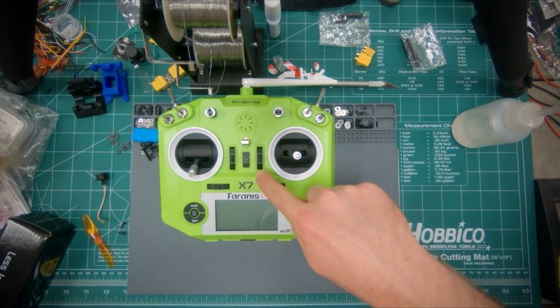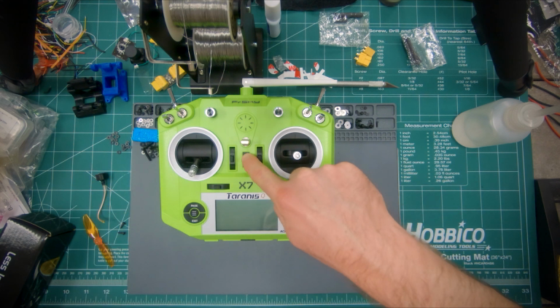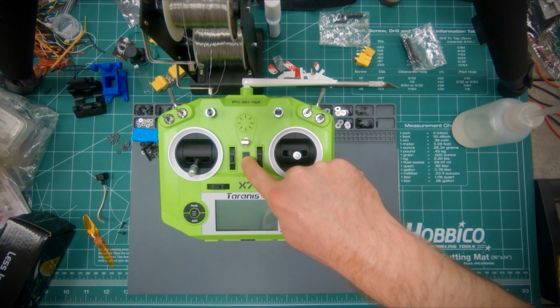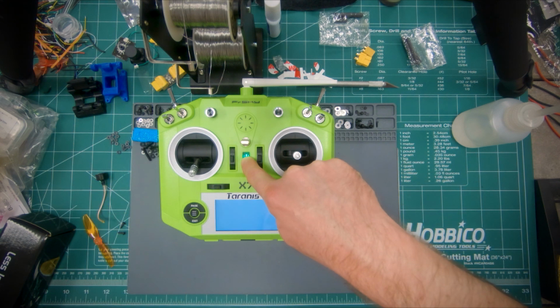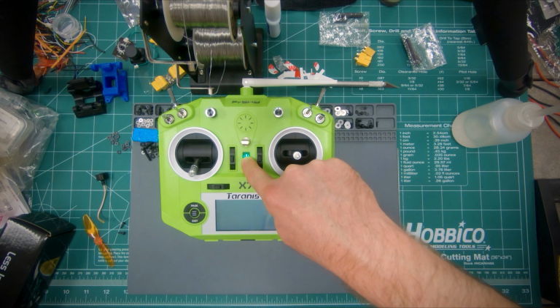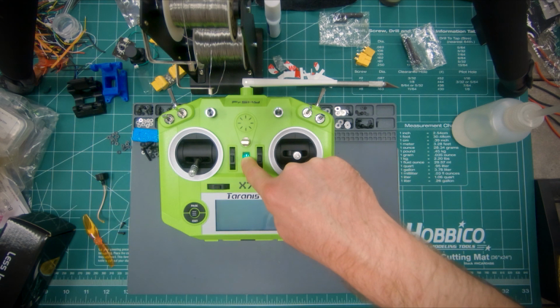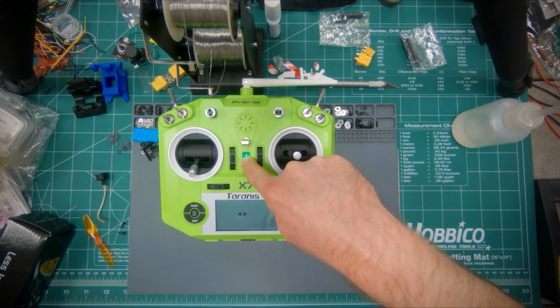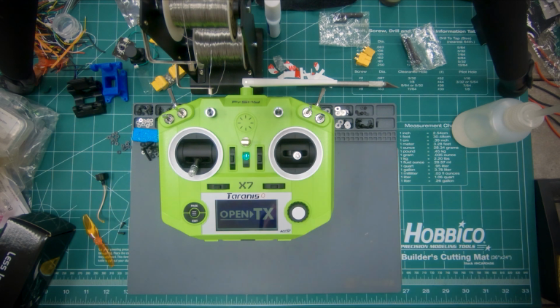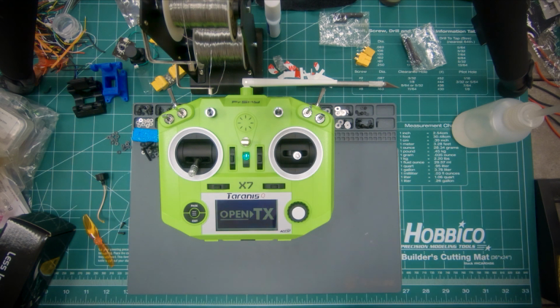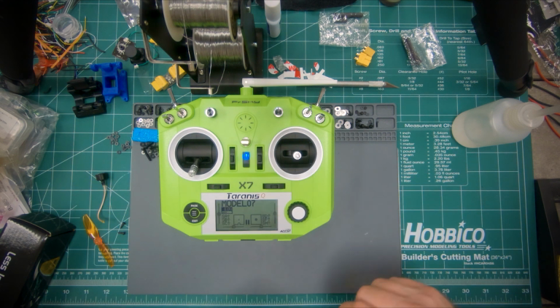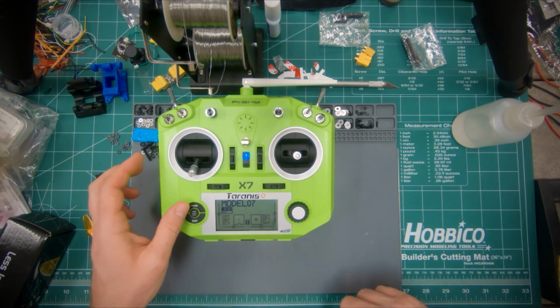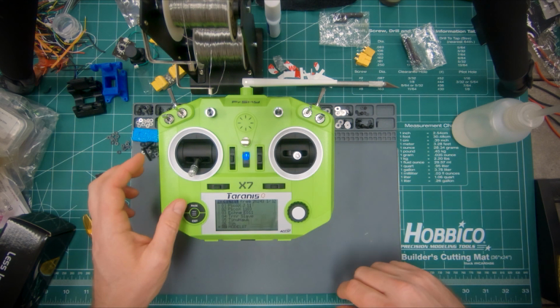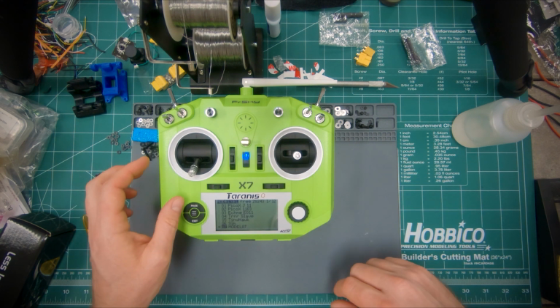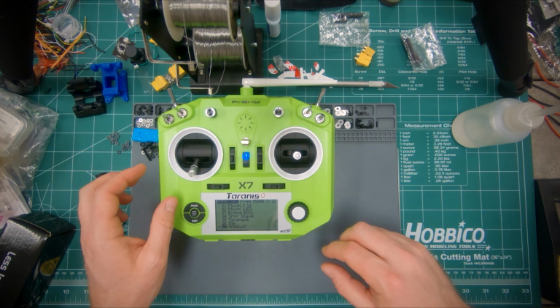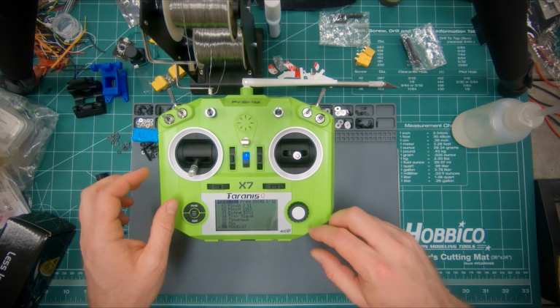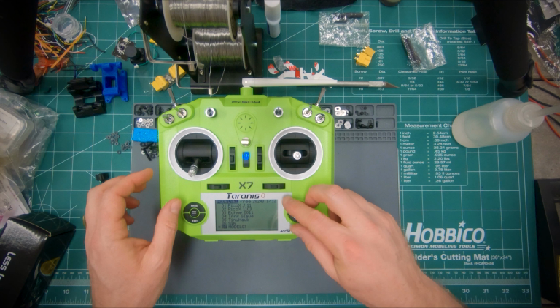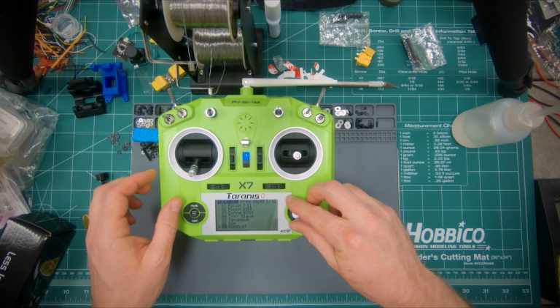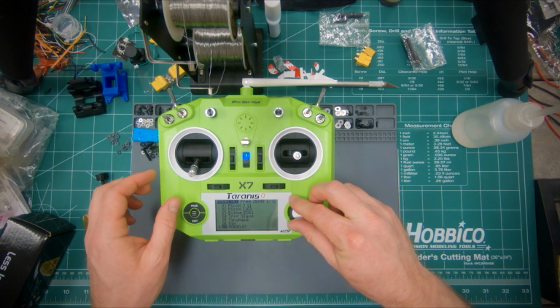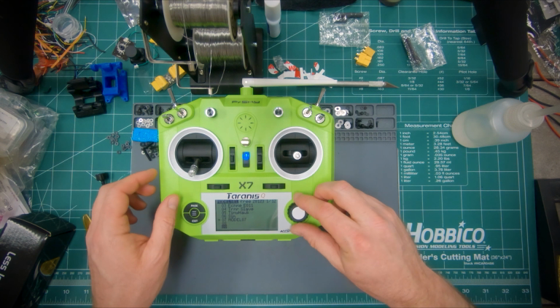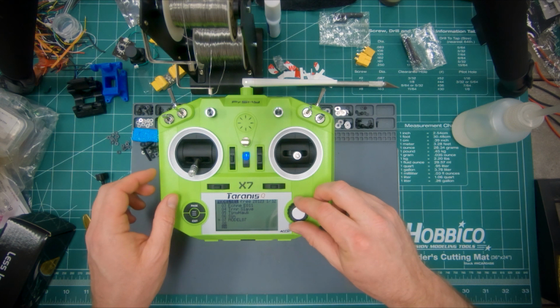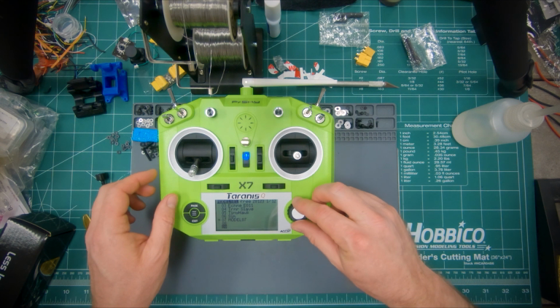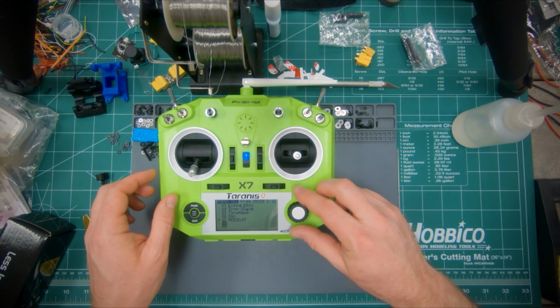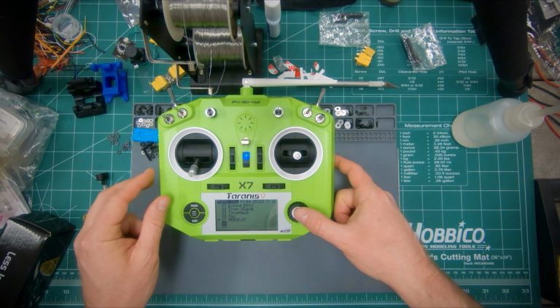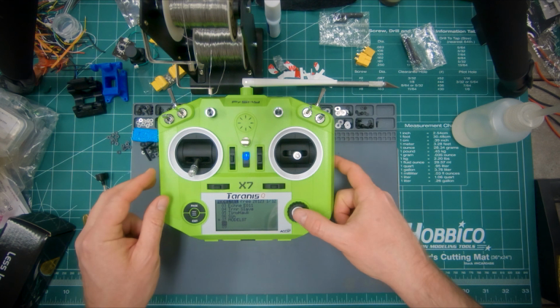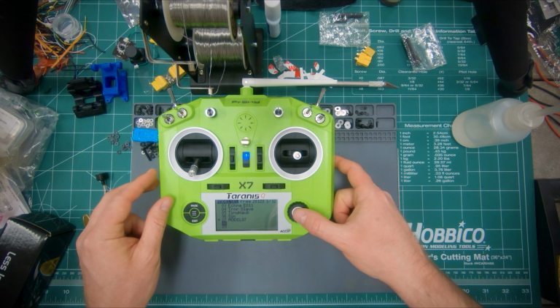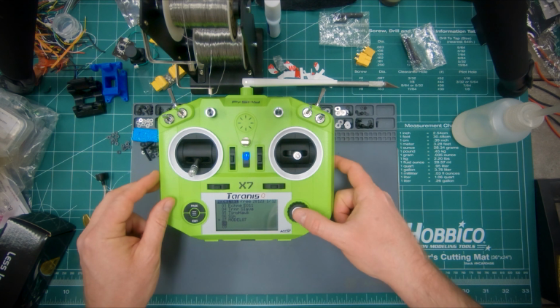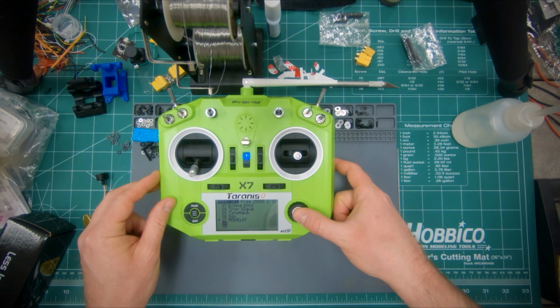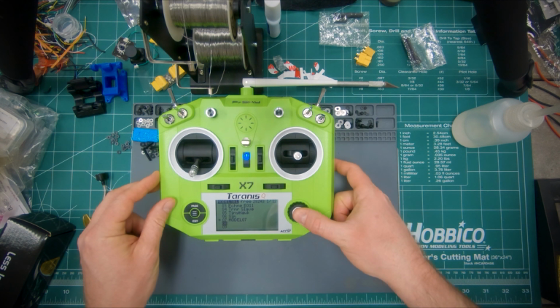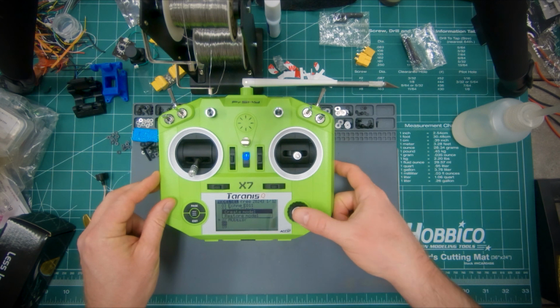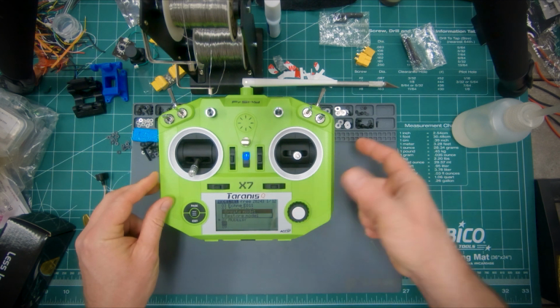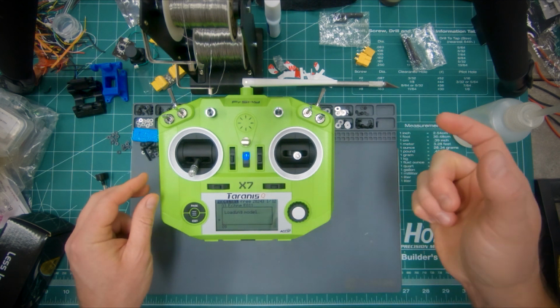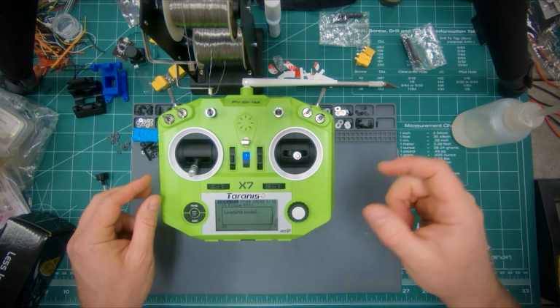First, turn on your transmitter, go to the page showing all the models, go to a new model — any empty model spot — and create a model.